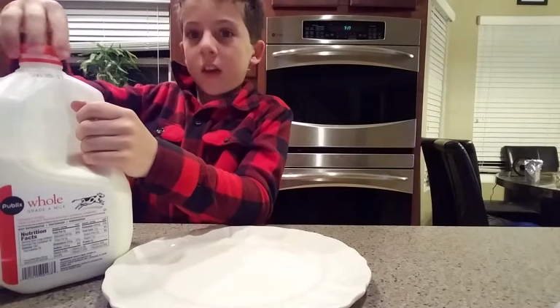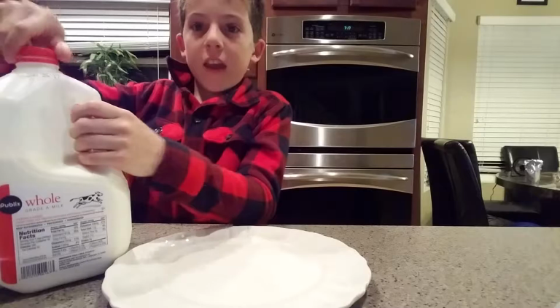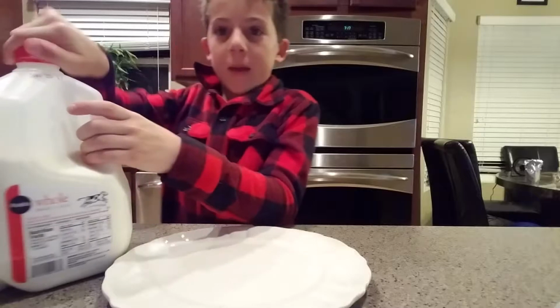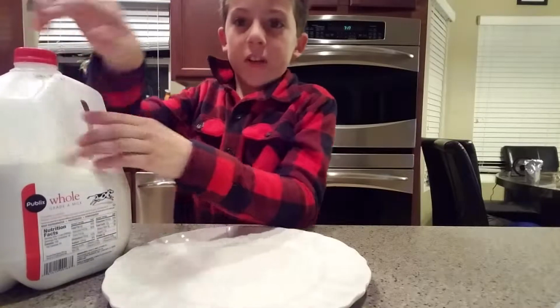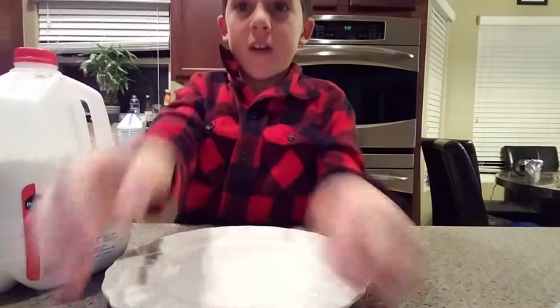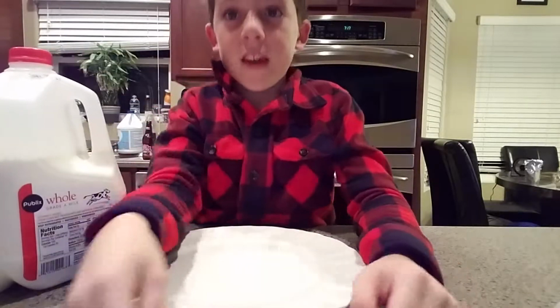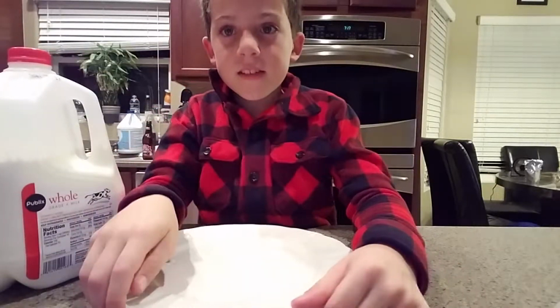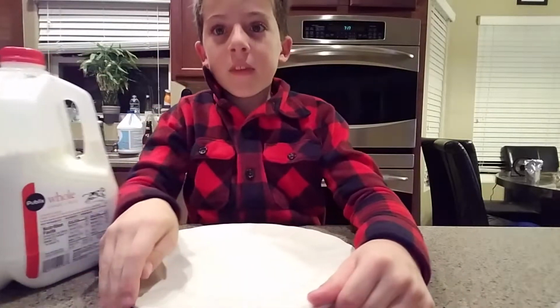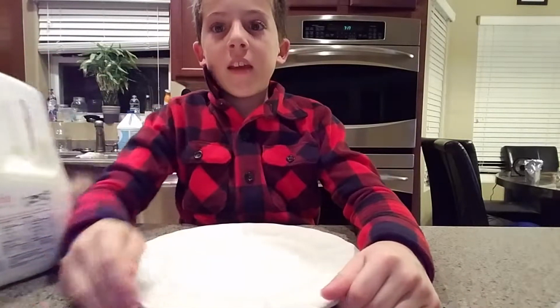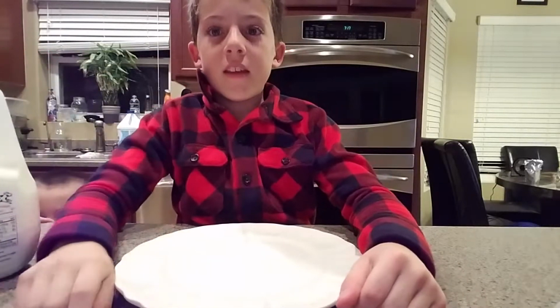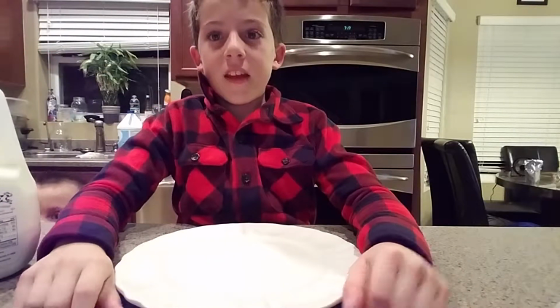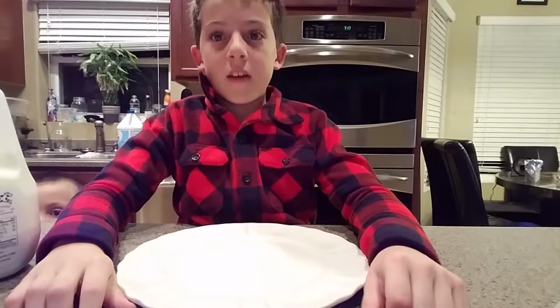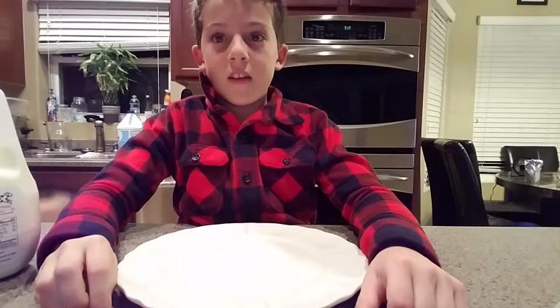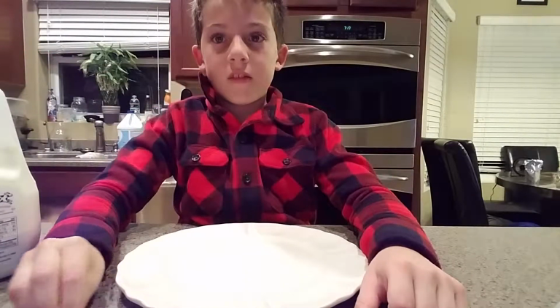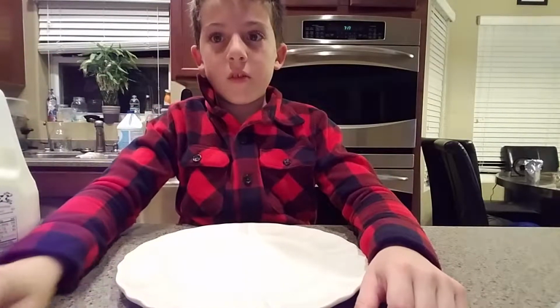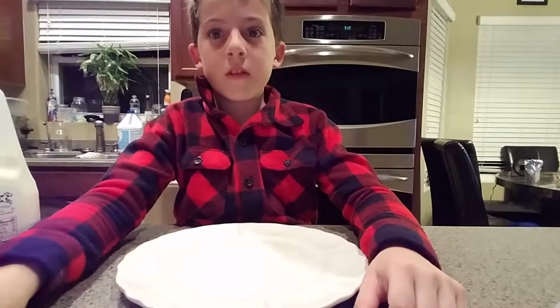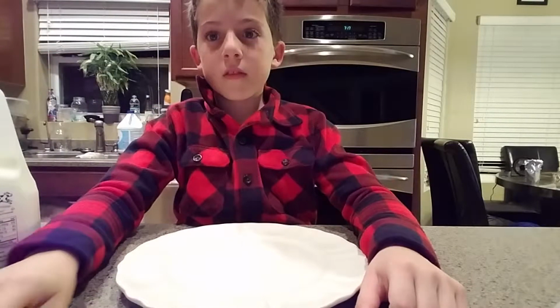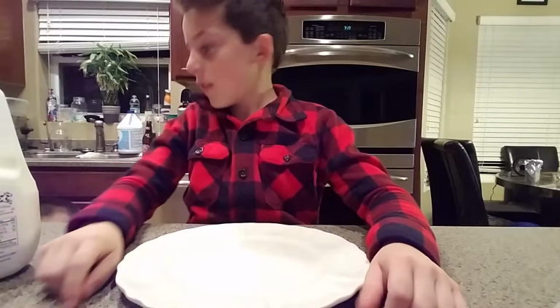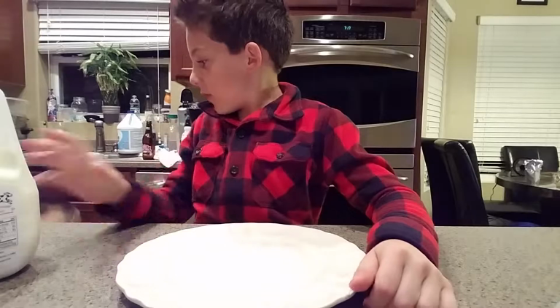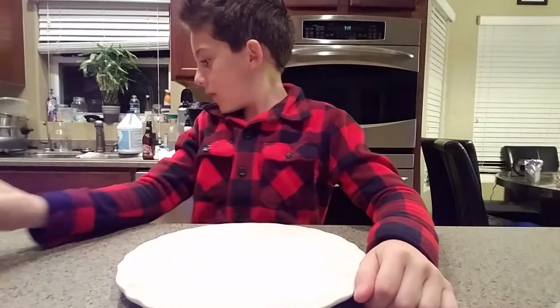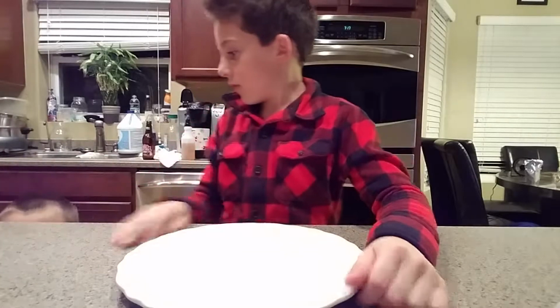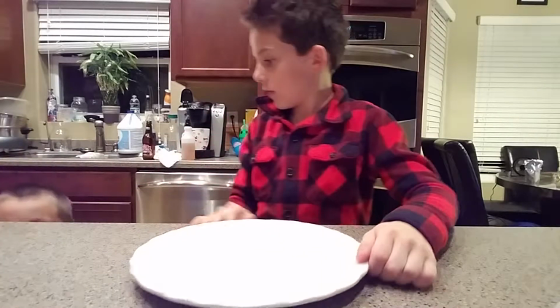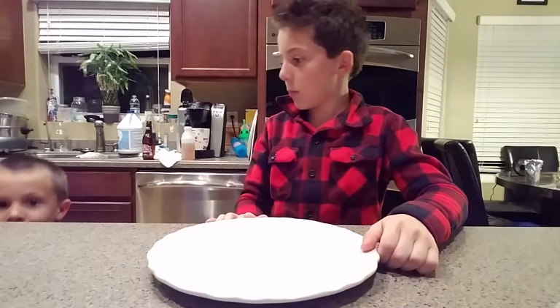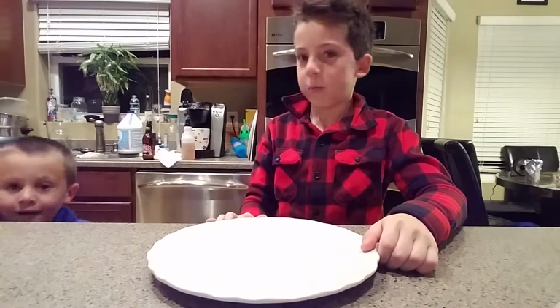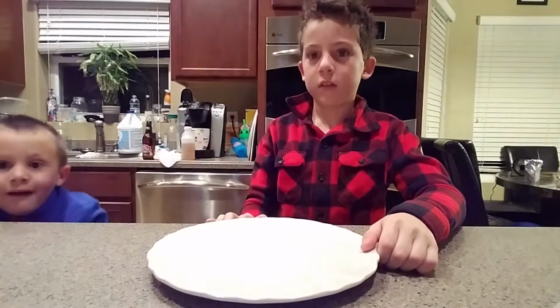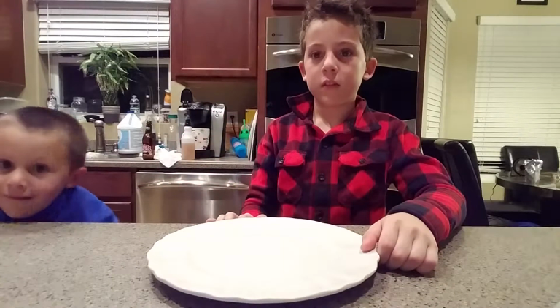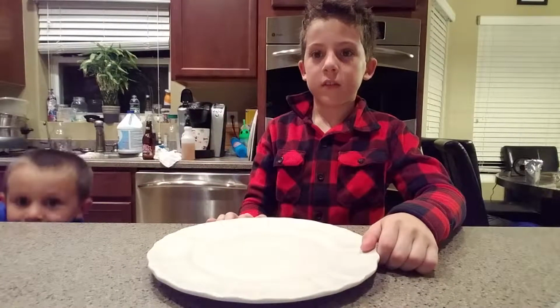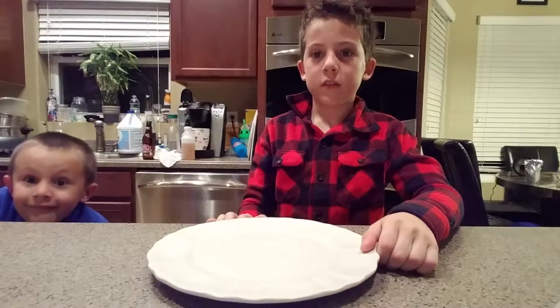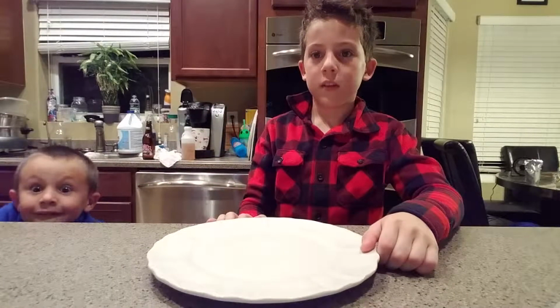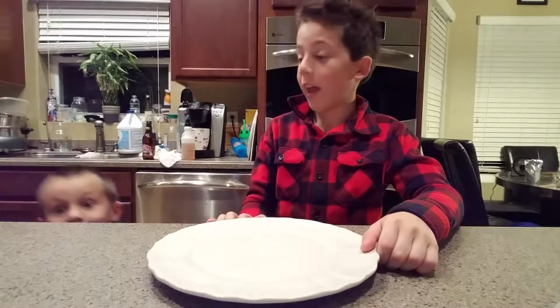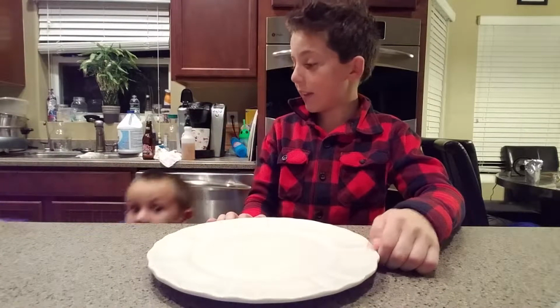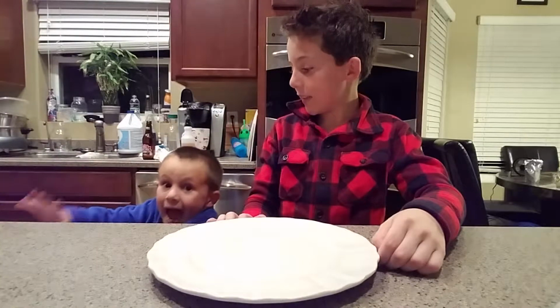And I'm going to have a guest, and his name is Cooper. Come on Cooper, say hi. Hi.